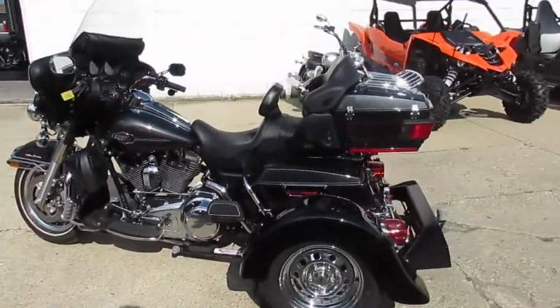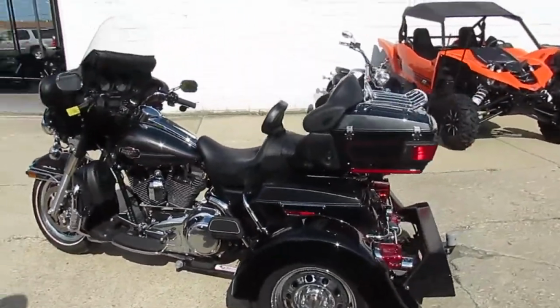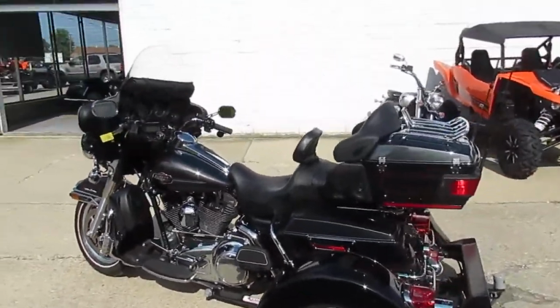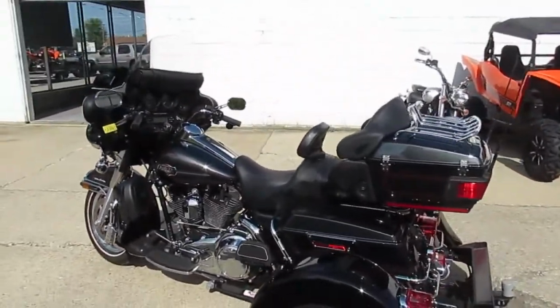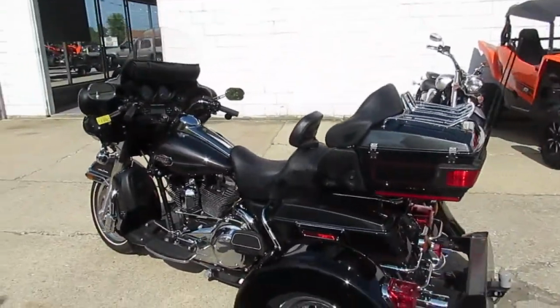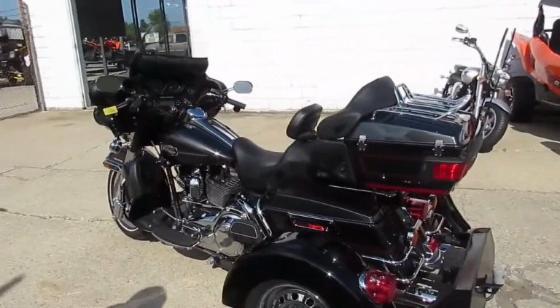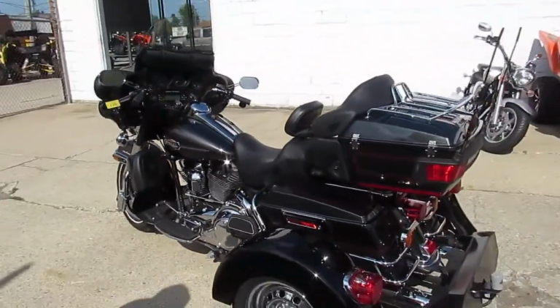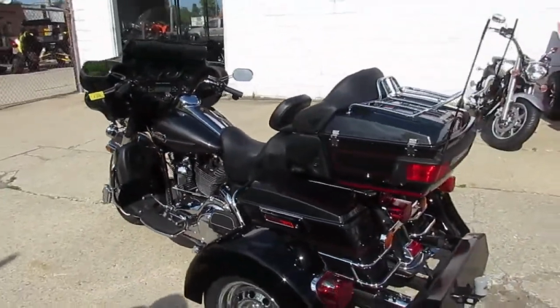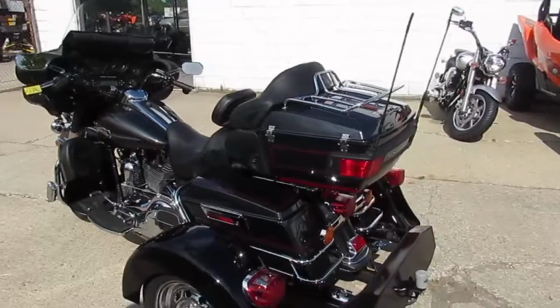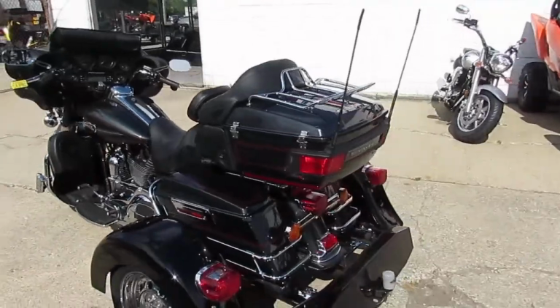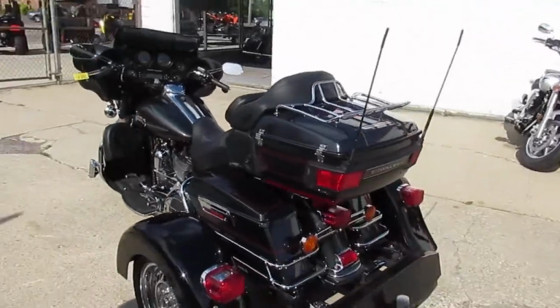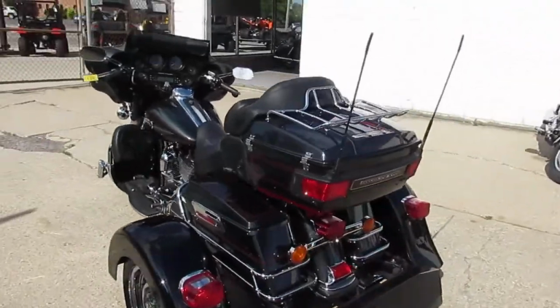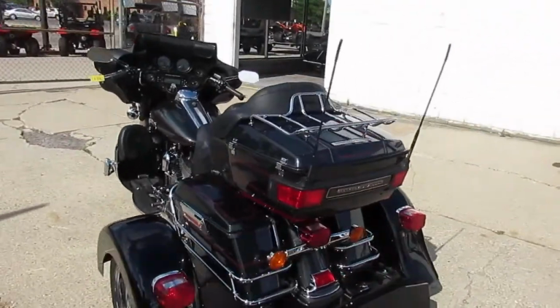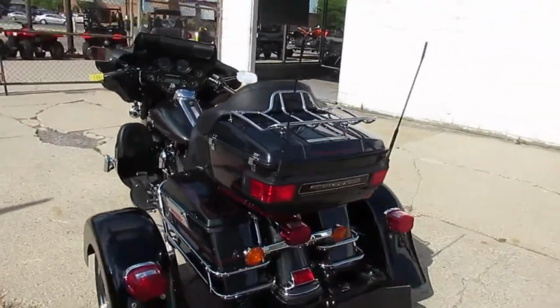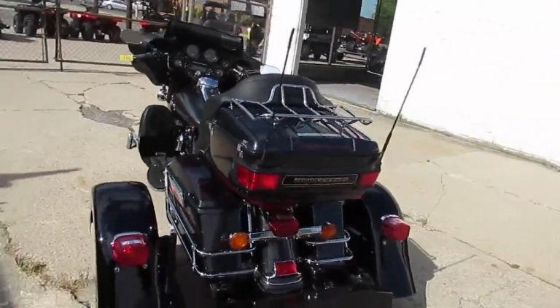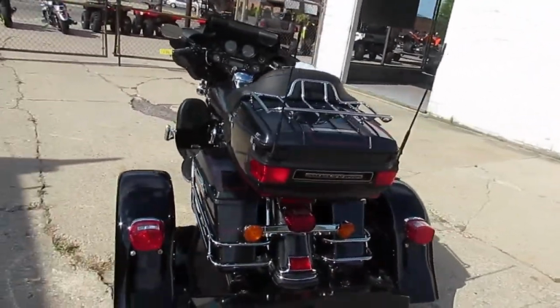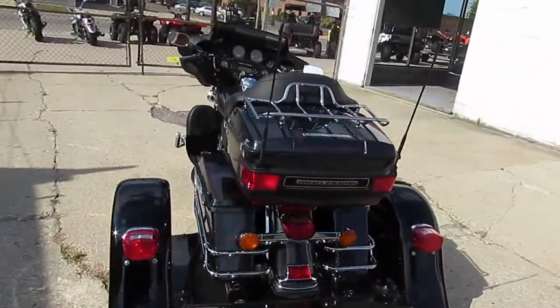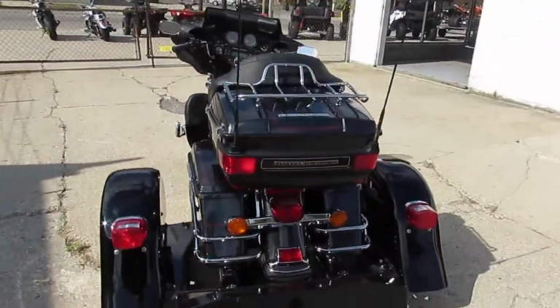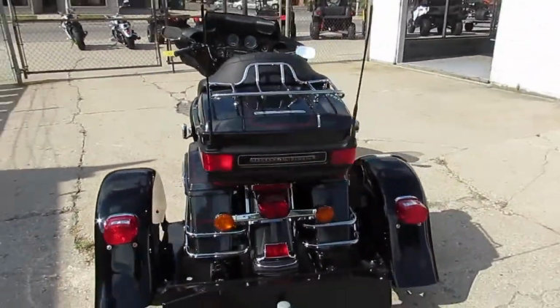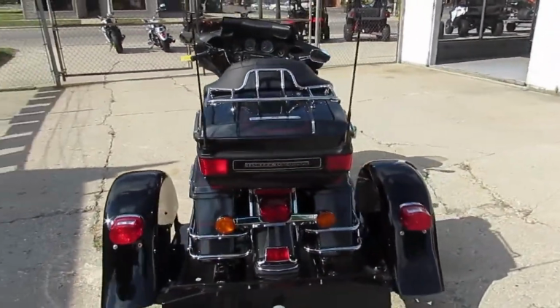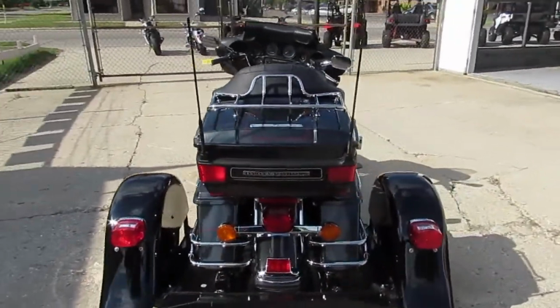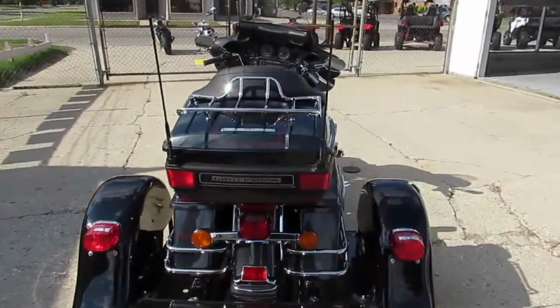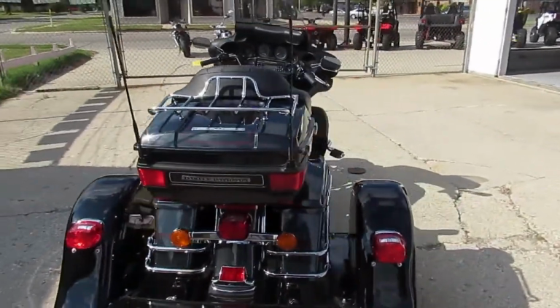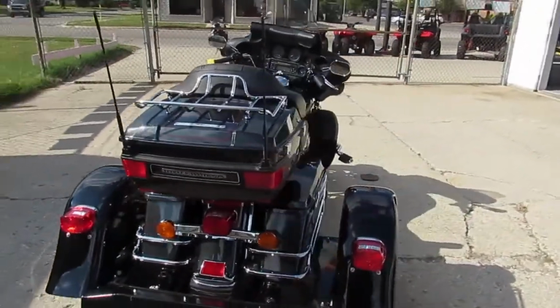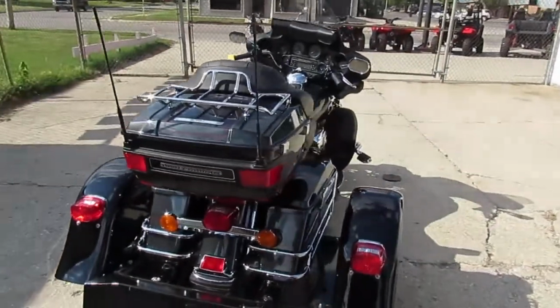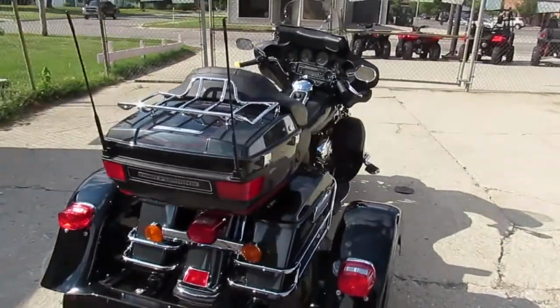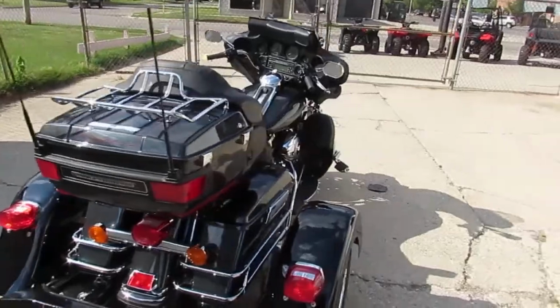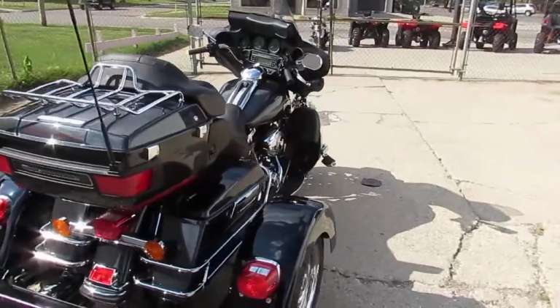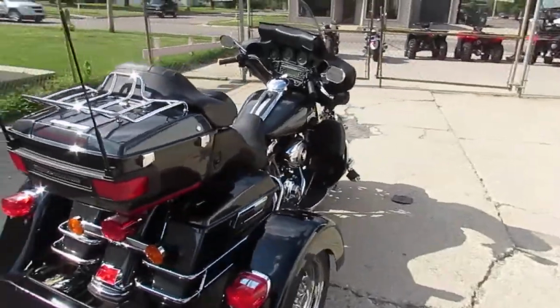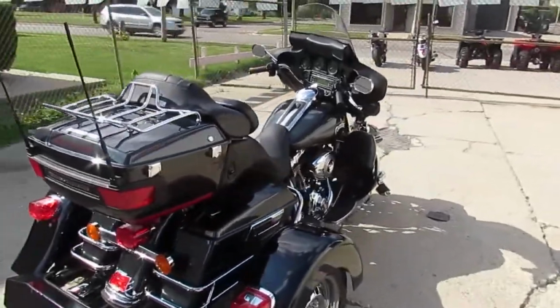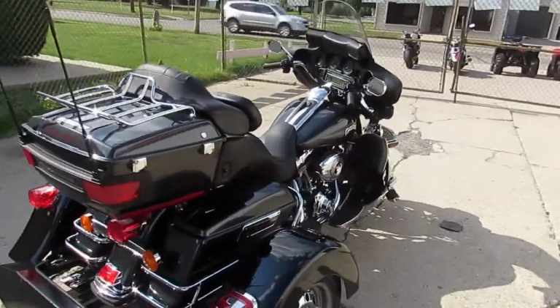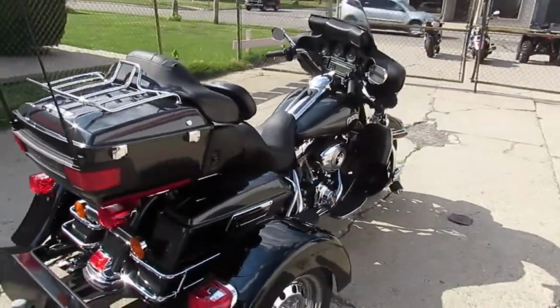Anybody who wants three wheels, this is it. It's loaded up with the Vance and Hines exhaust, engine guards, highway pegs. As you guys know, it comes with a stereo CD, all that good stuff. Tons of chrome.